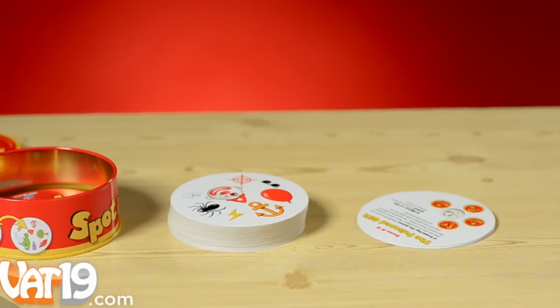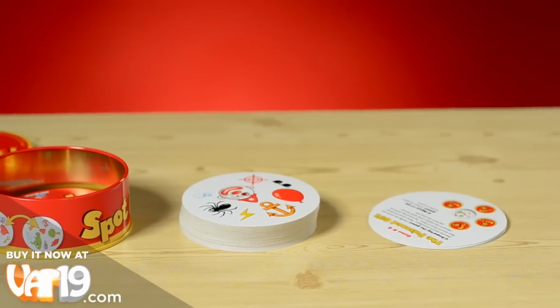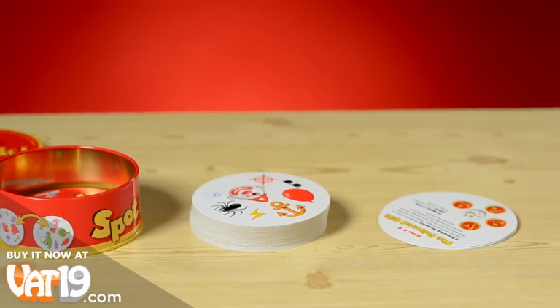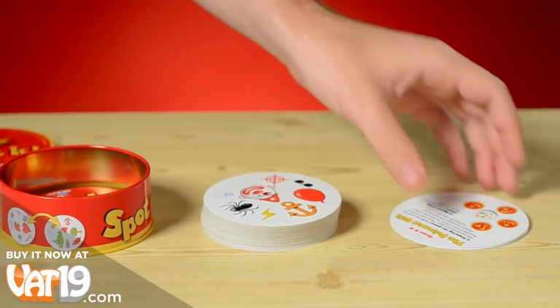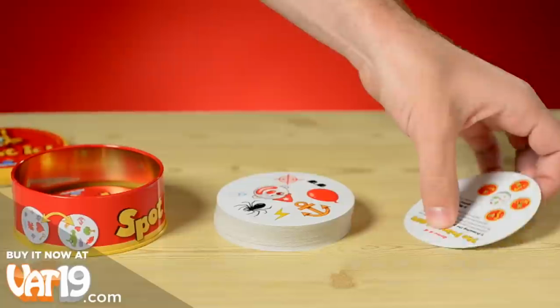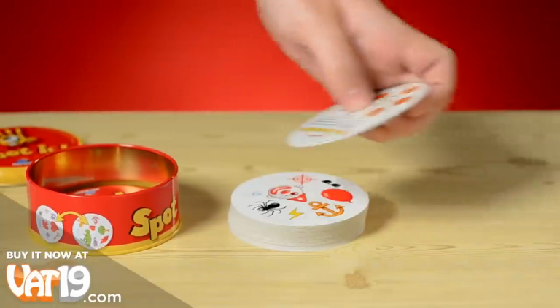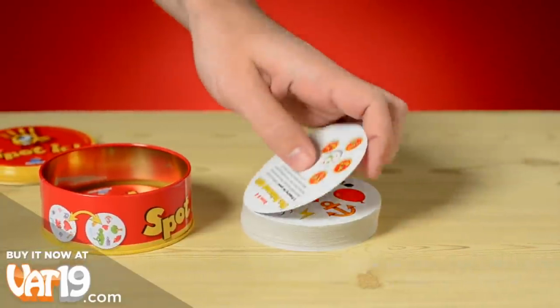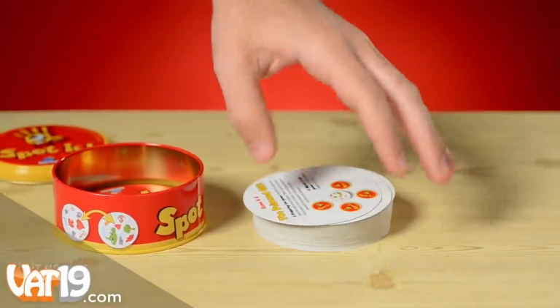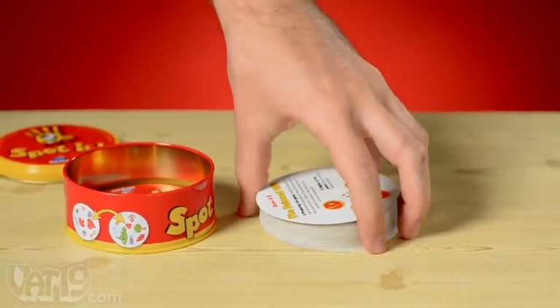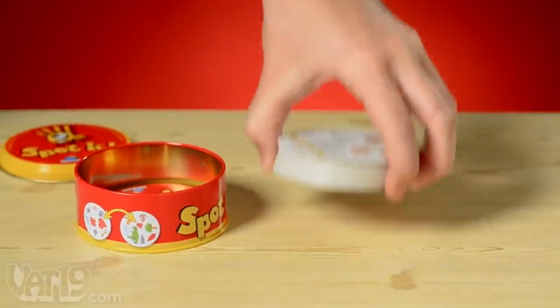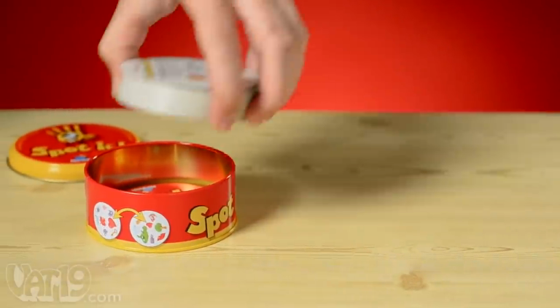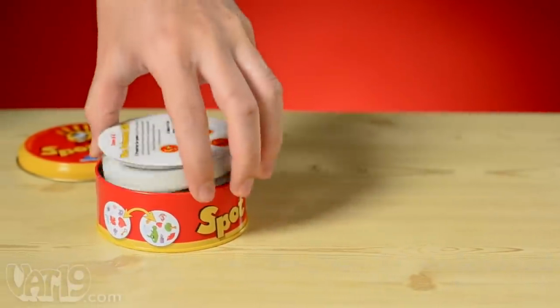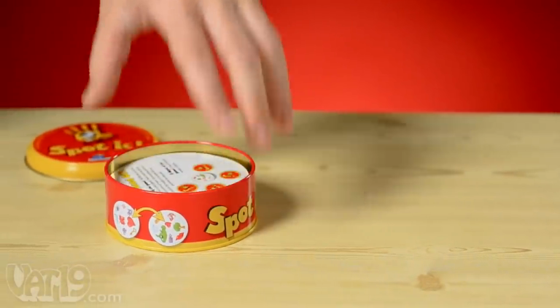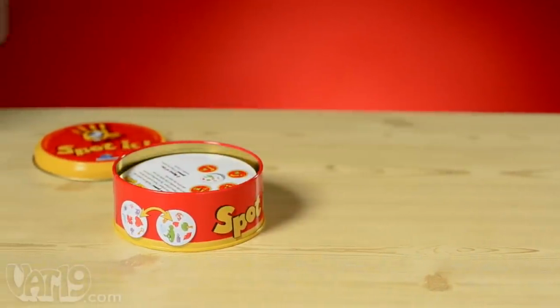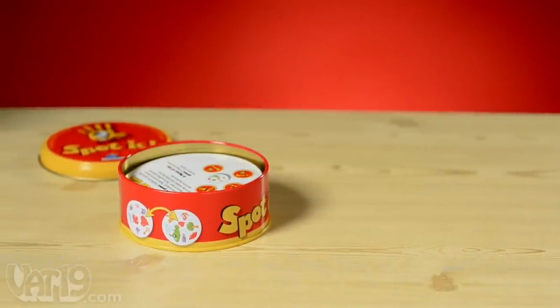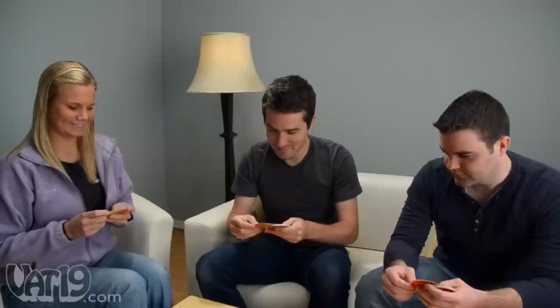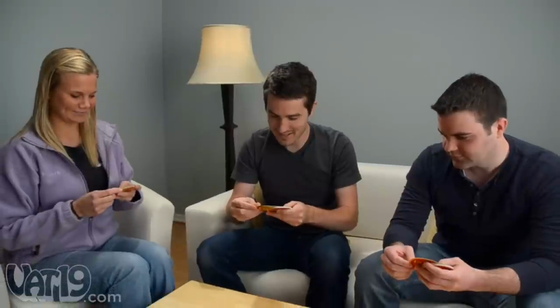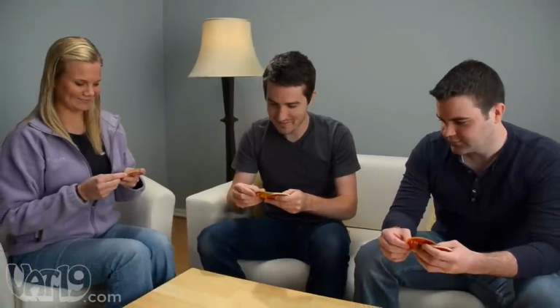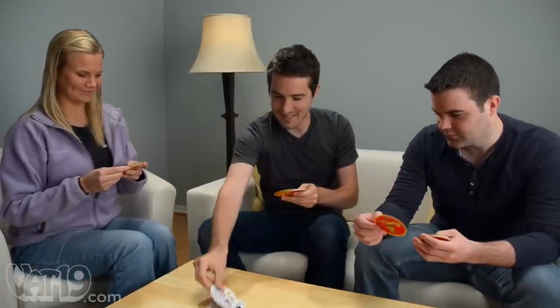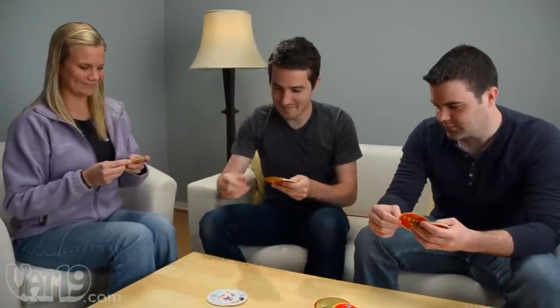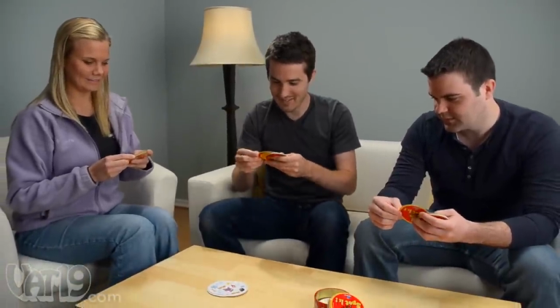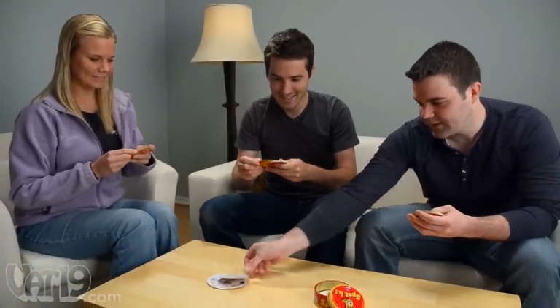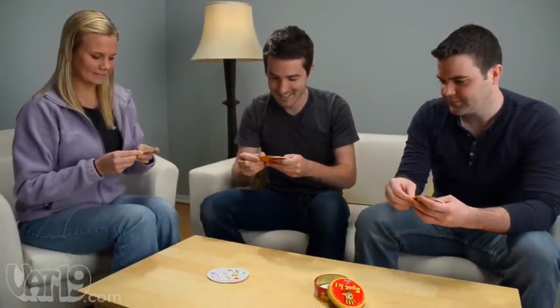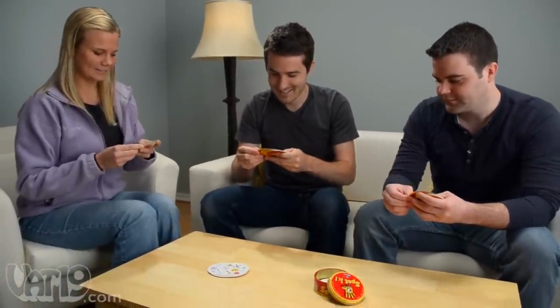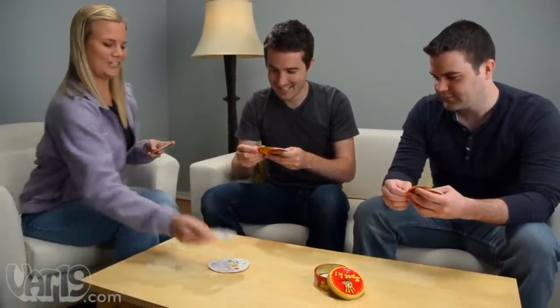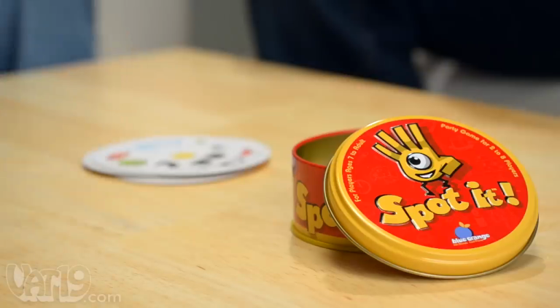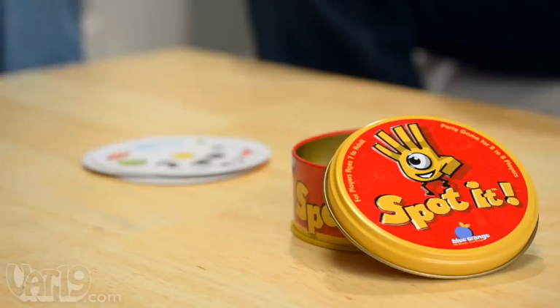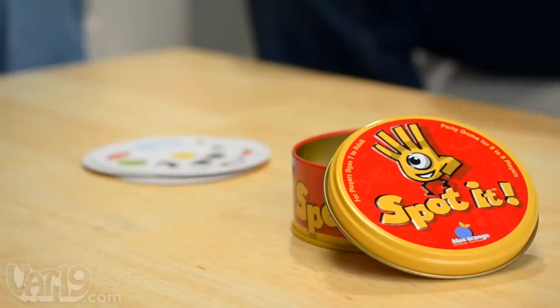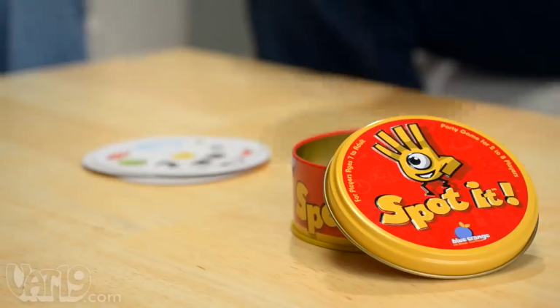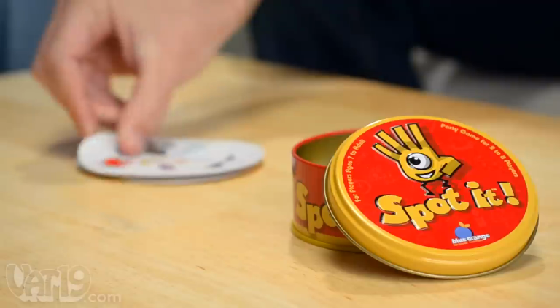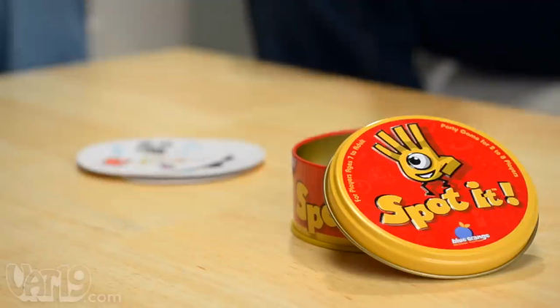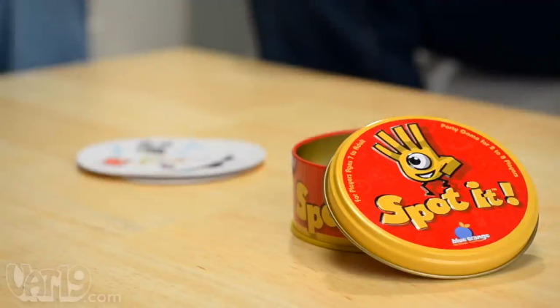The compact storage tin contains 55 round playing cards and instructions for five different ways to play. The award-winning game is frenzied fun for two to eight players, age seven and up. Buy Spot It now at Vat19.com.